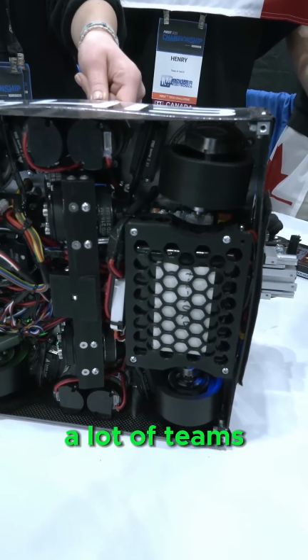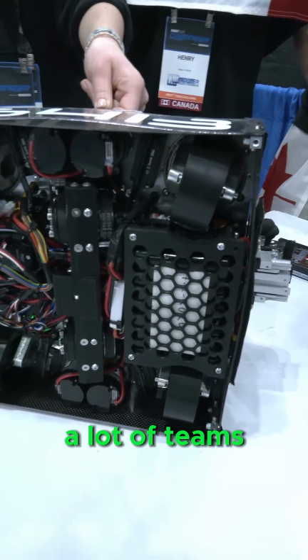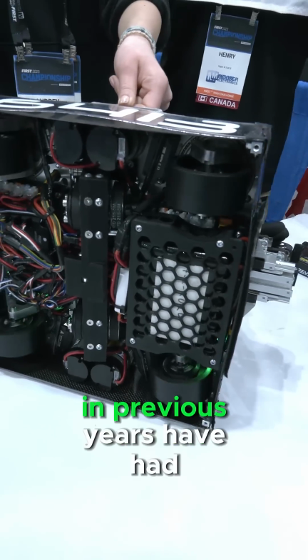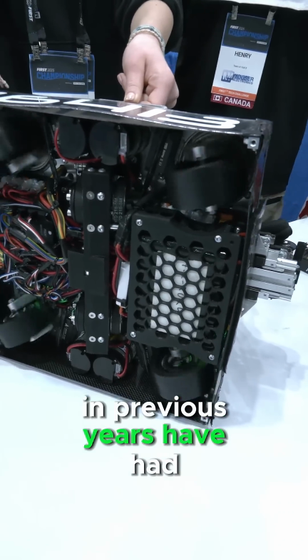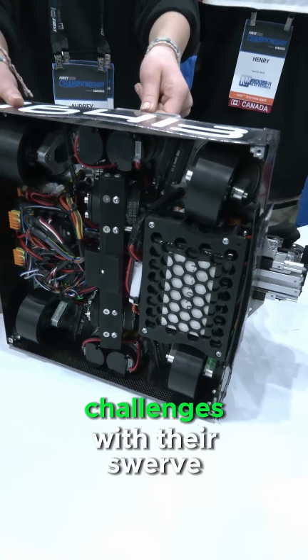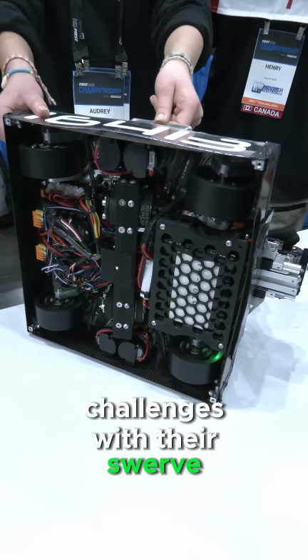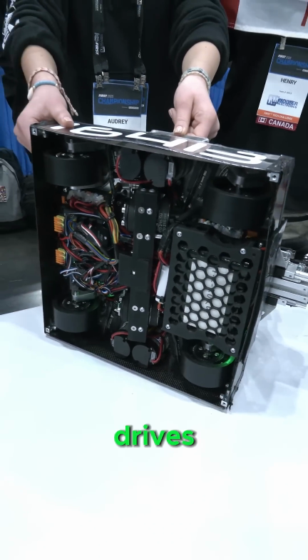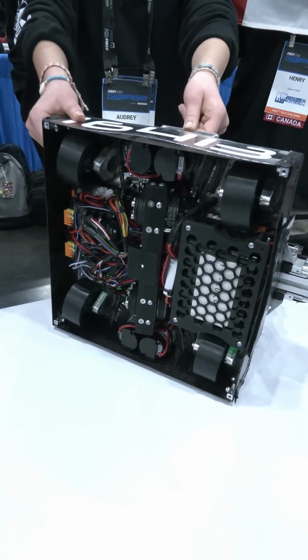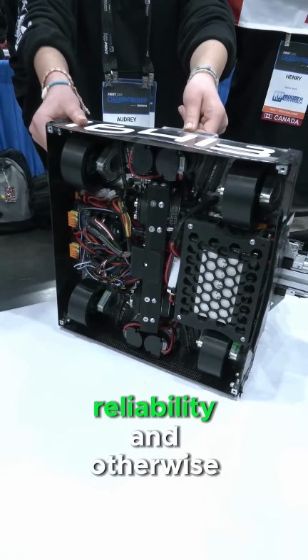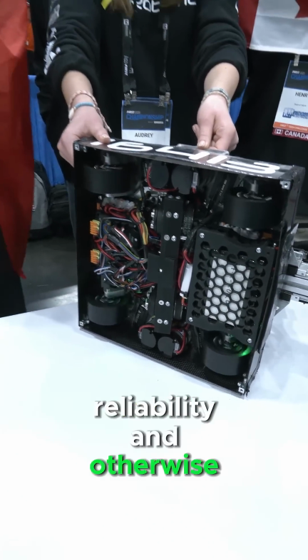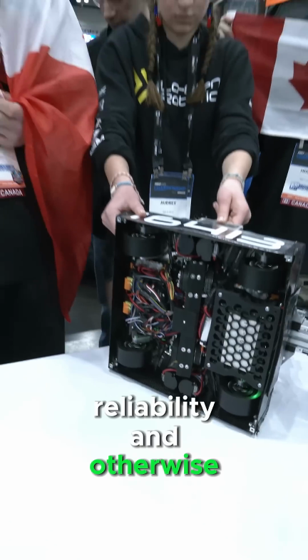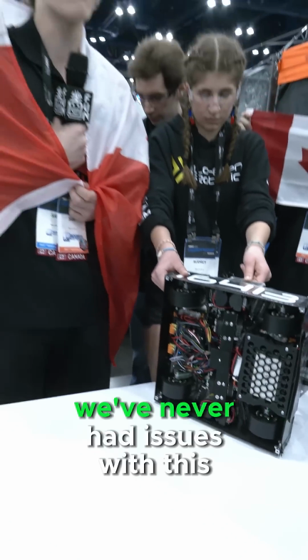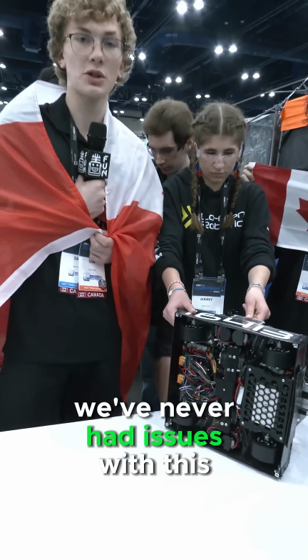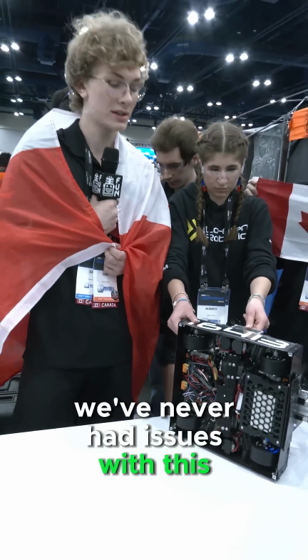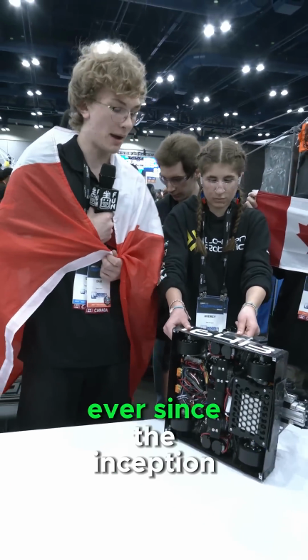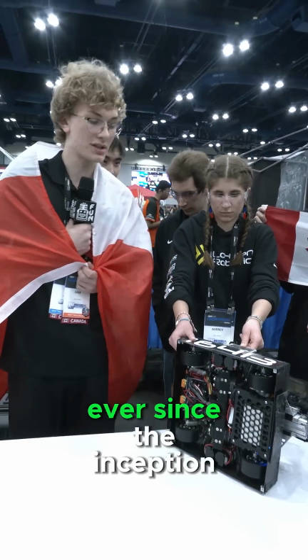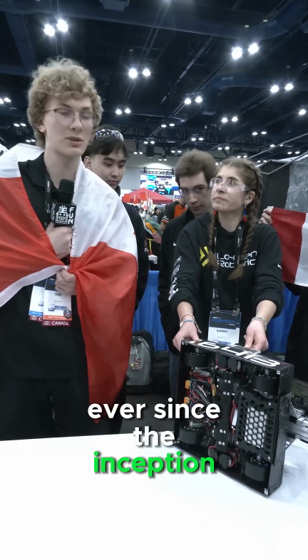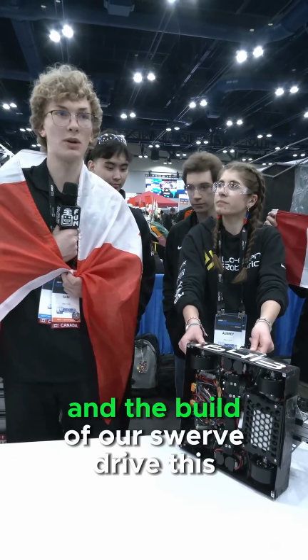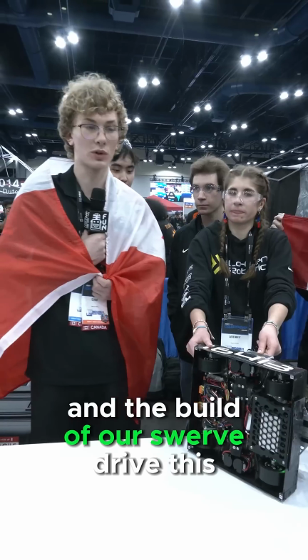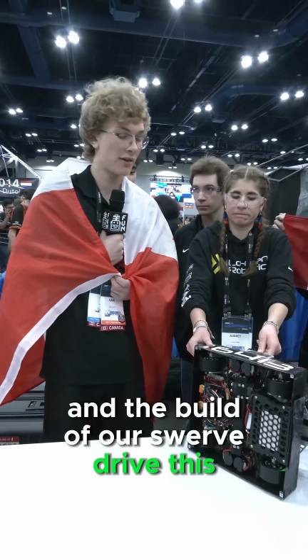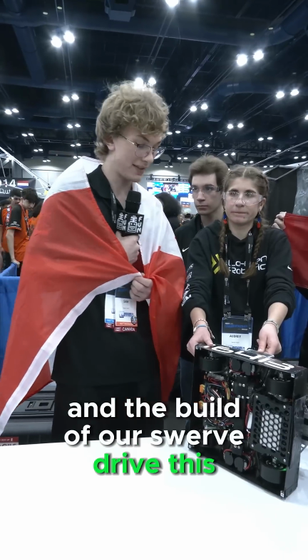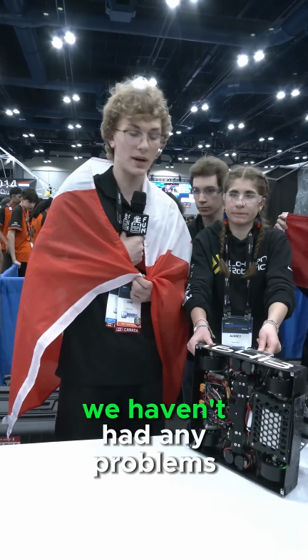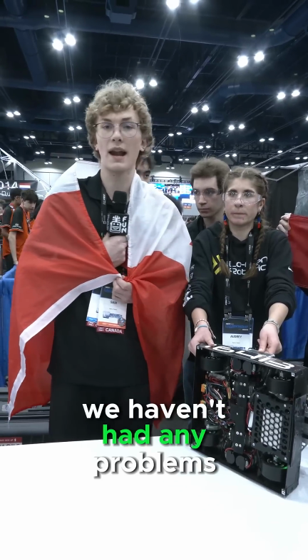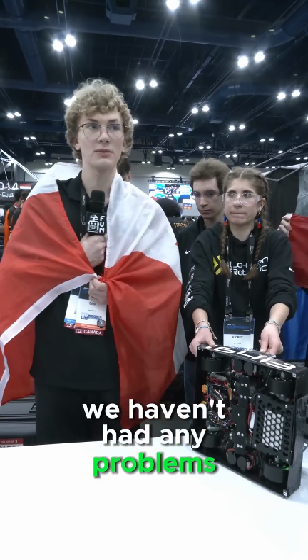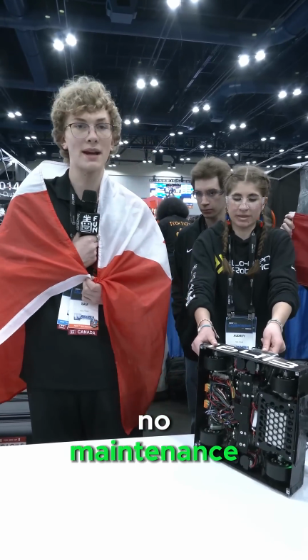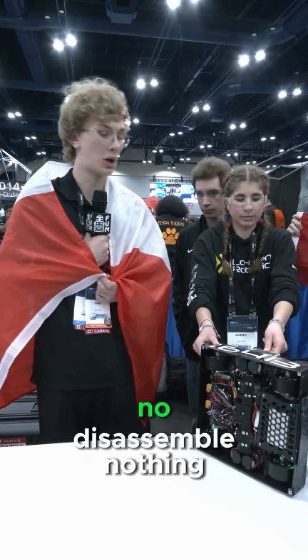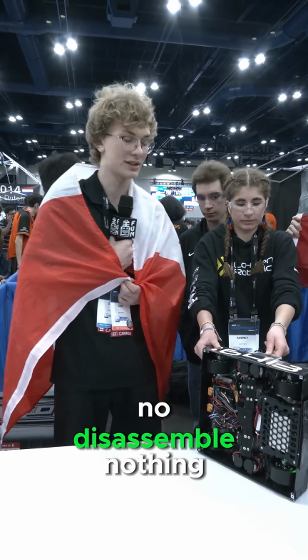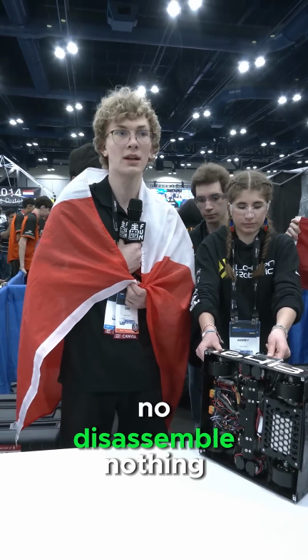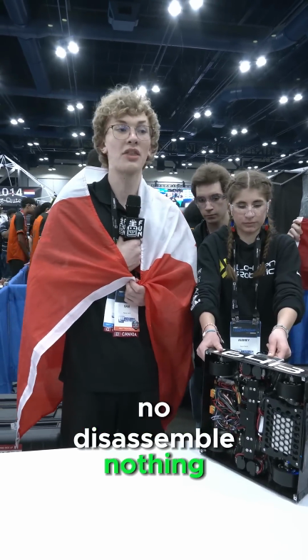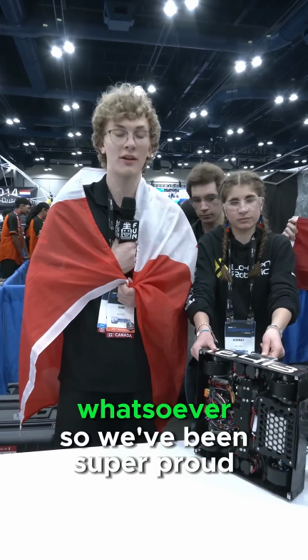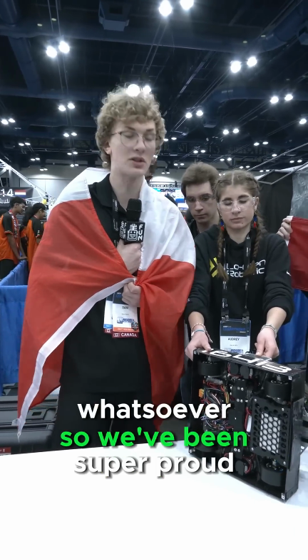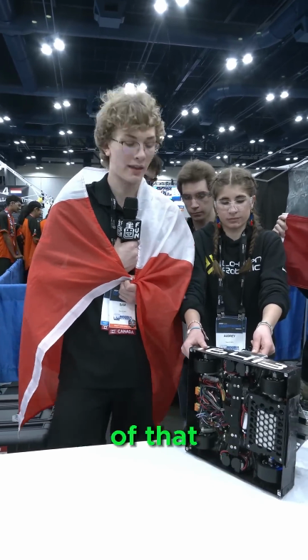A lot of teams in previous years have had challenges with their swerve drives — reliability and otherwise. We've never had issues with this. Ever since the inception and the build of our swerve drive this year, we haven't had any problems: no maintenance, no disassembly, nothing whatsoever. So we've been super proud of that.